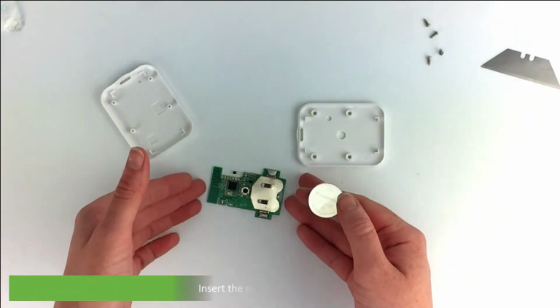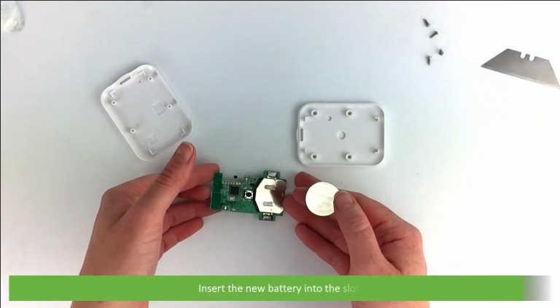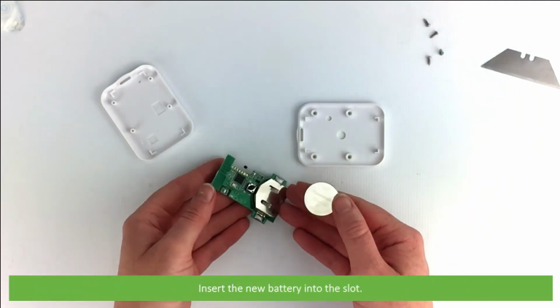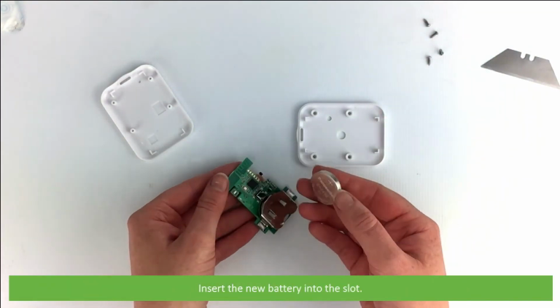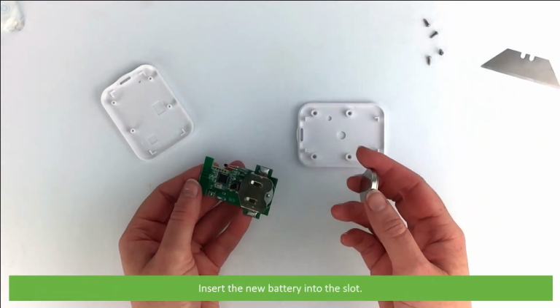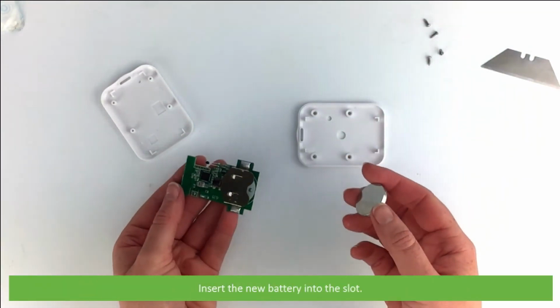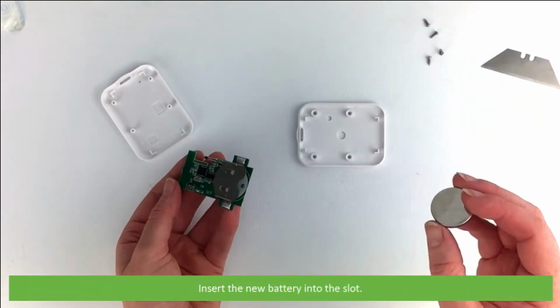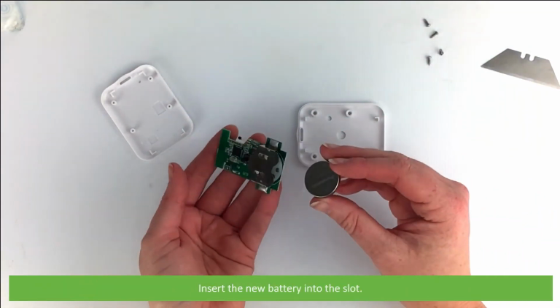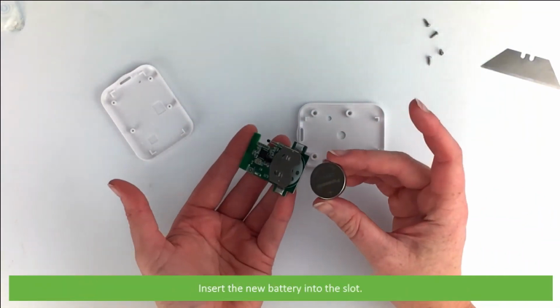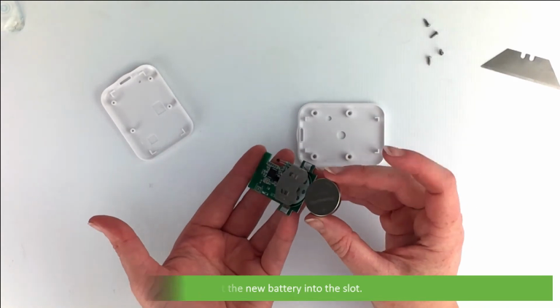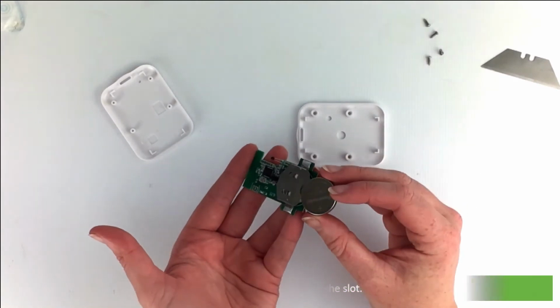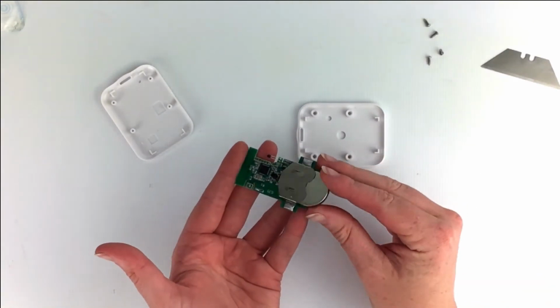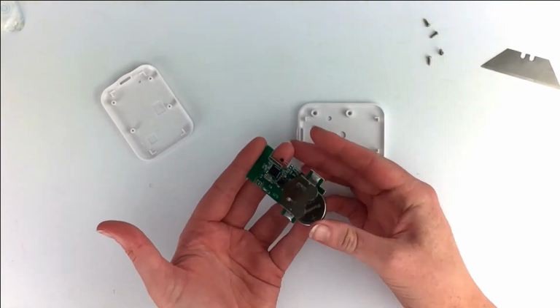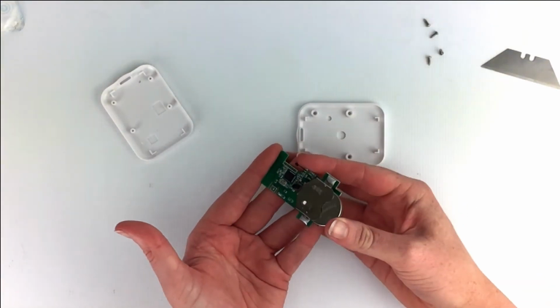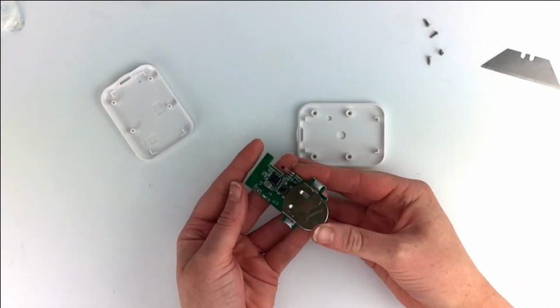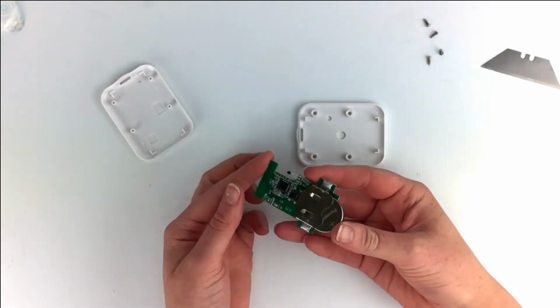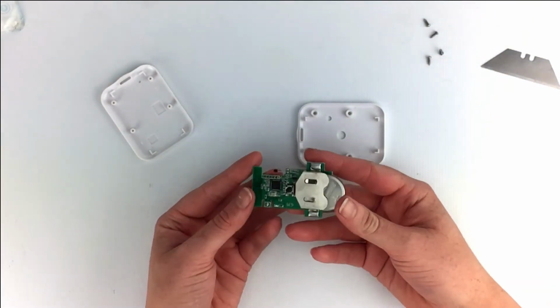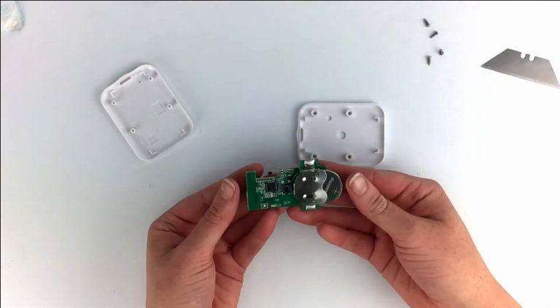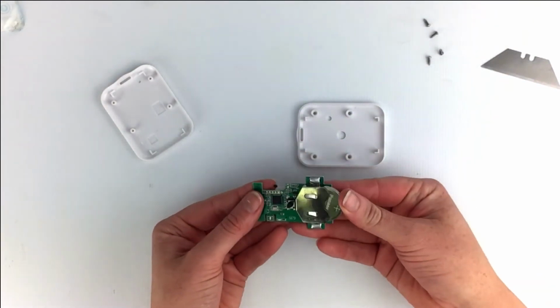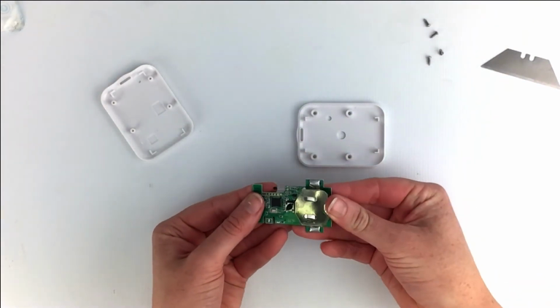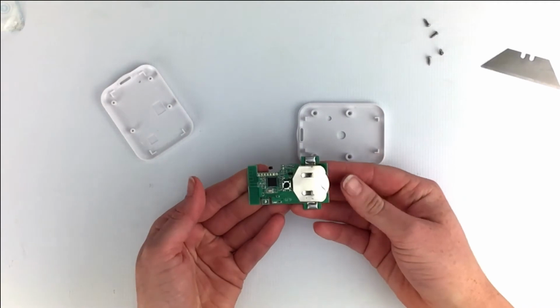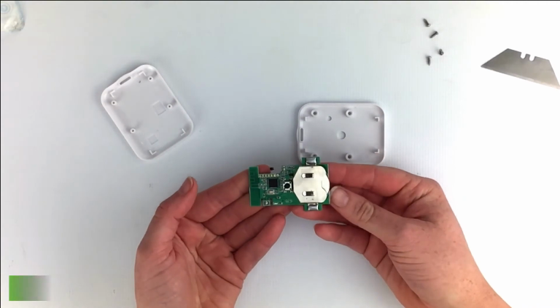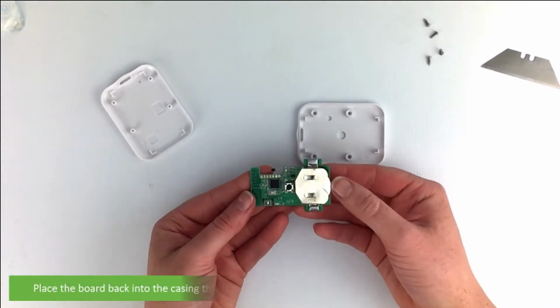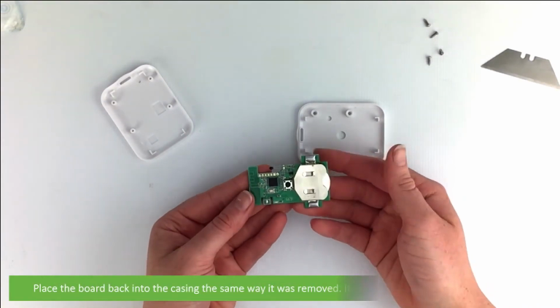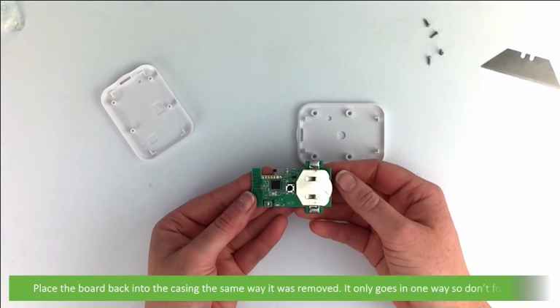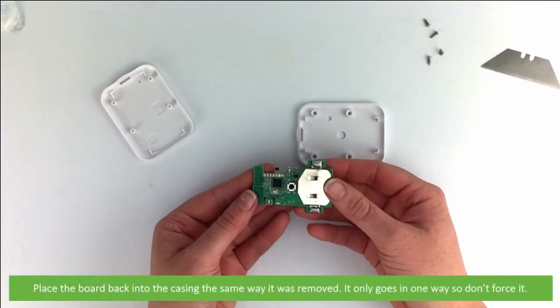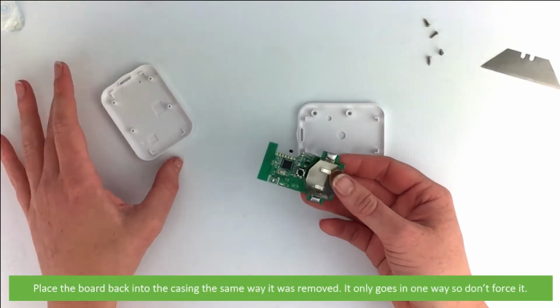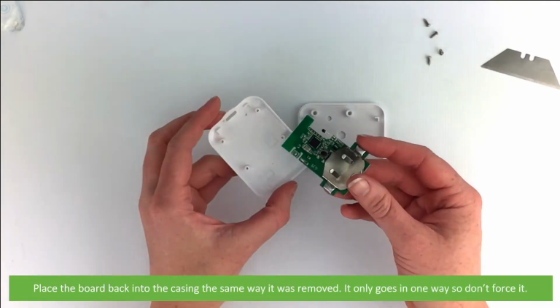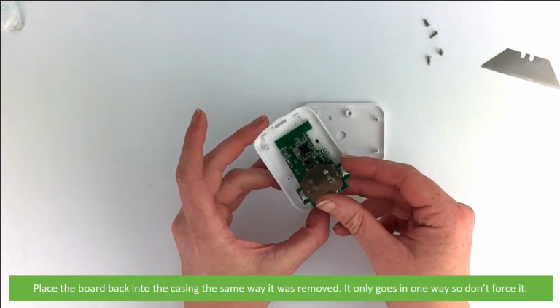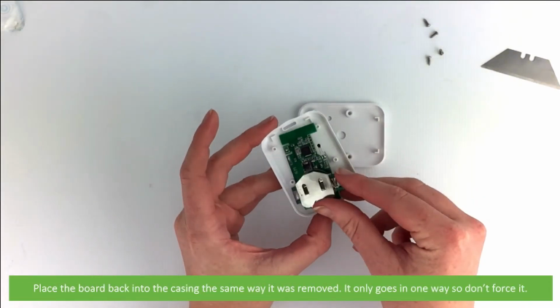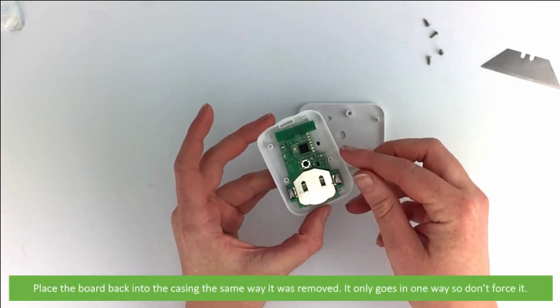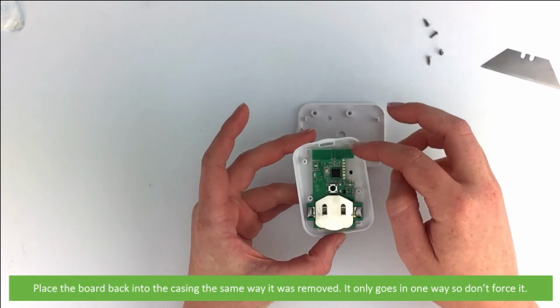Insert the new battery into the slot. Place the circuit board back into the casing the same way it was removed. It only goes in one way, so don't force it.